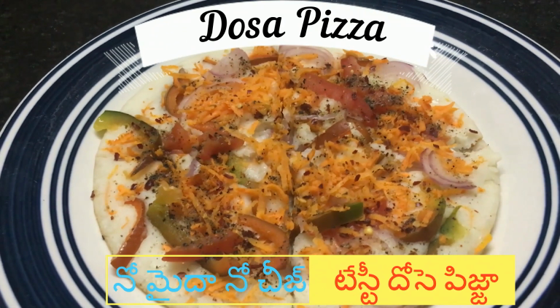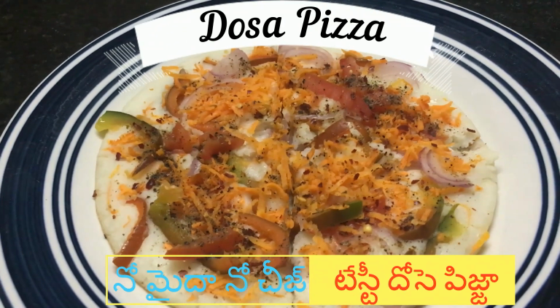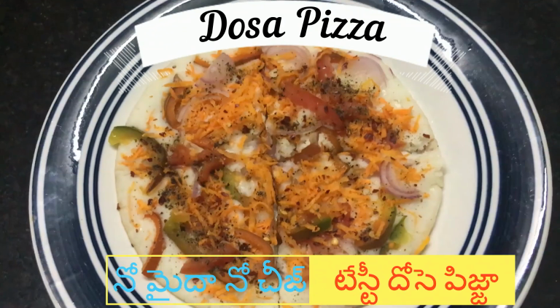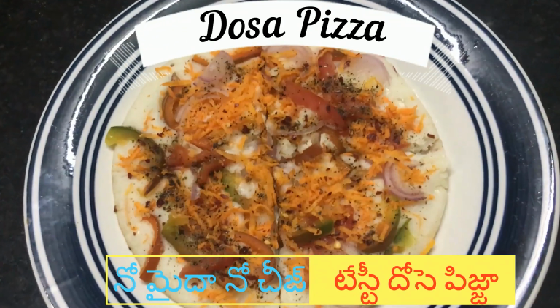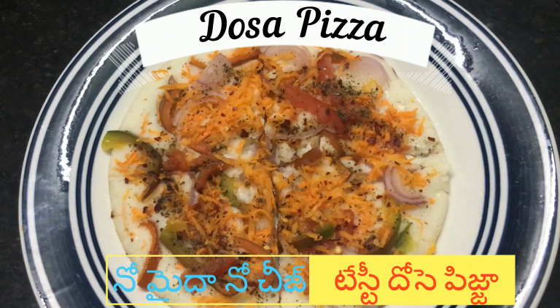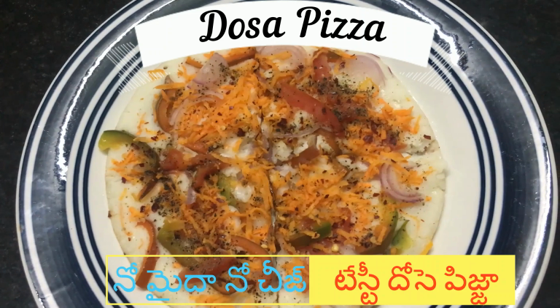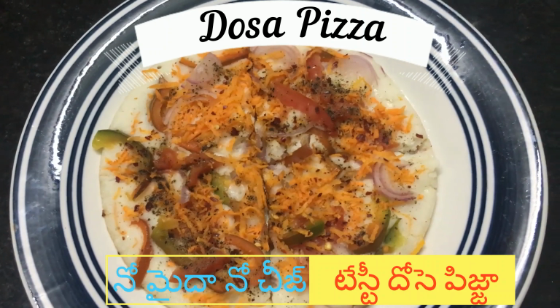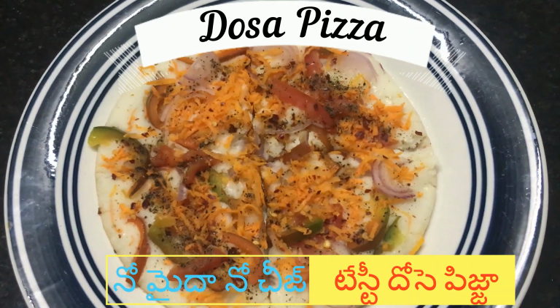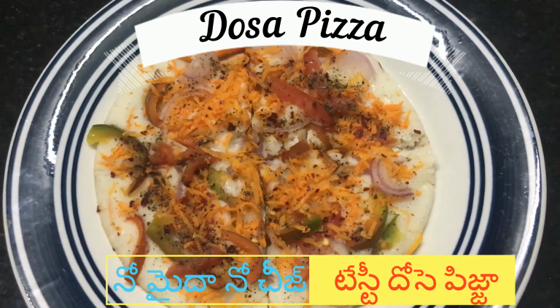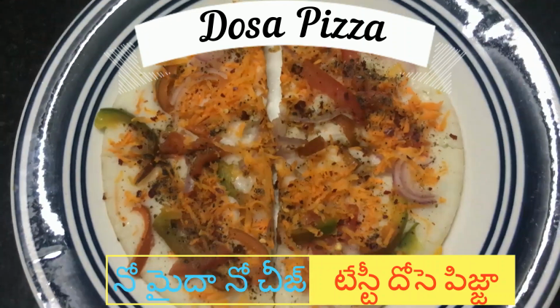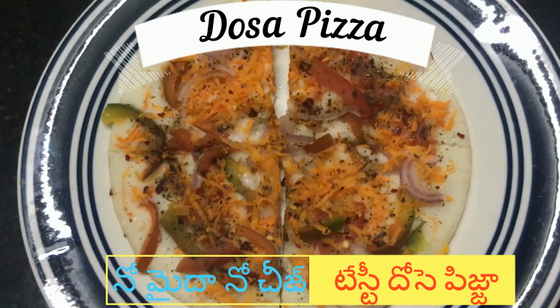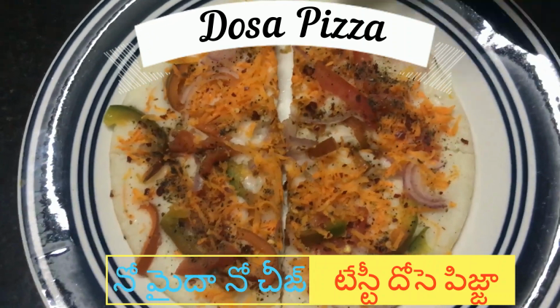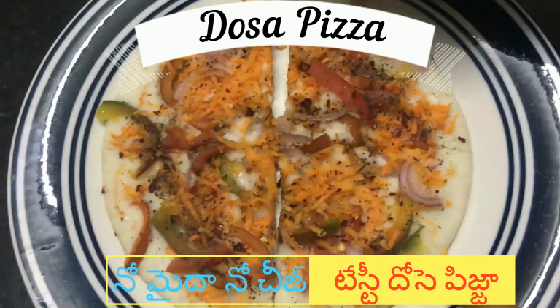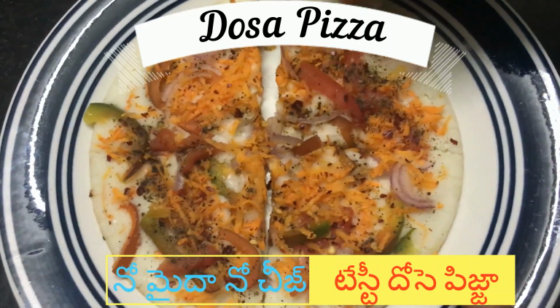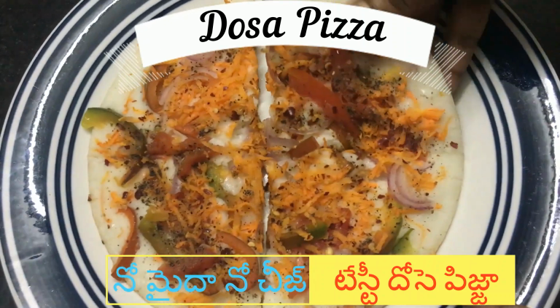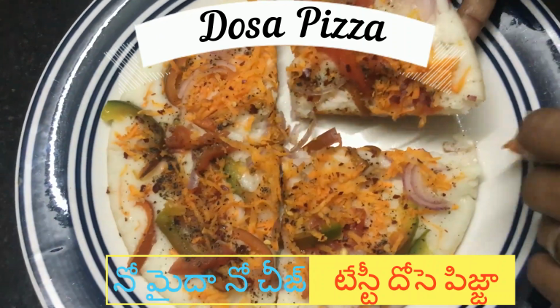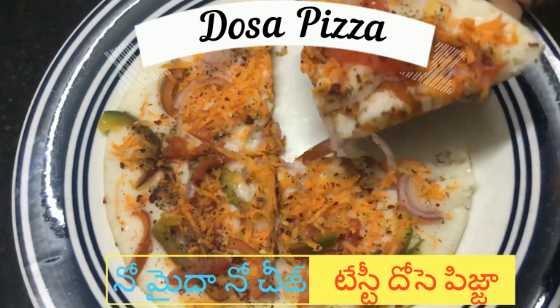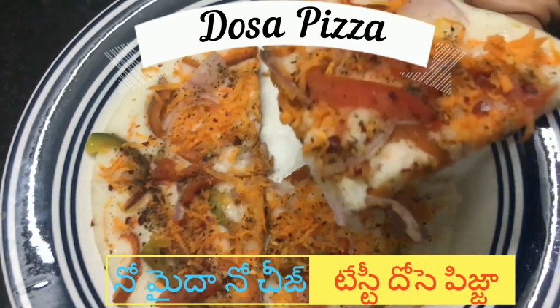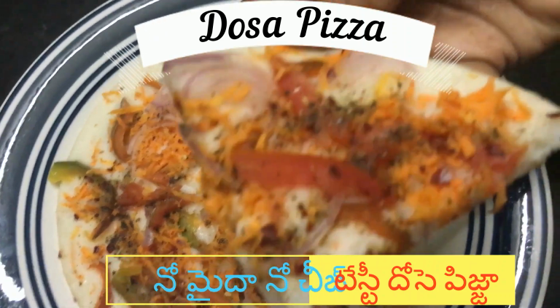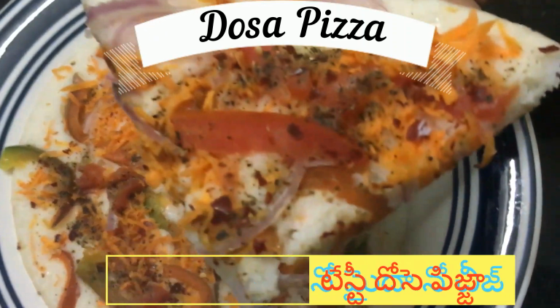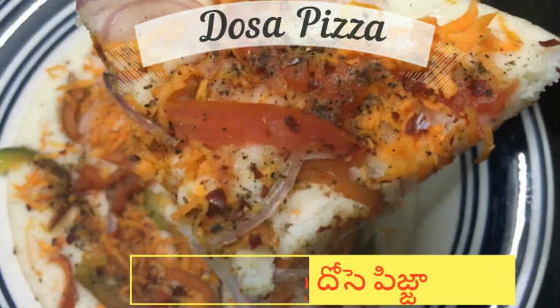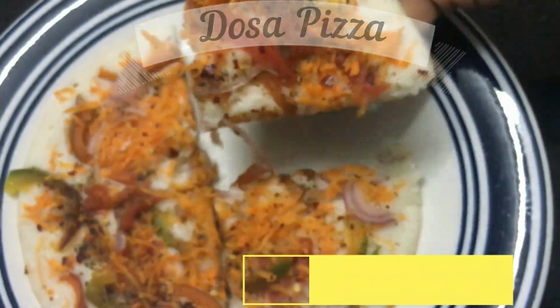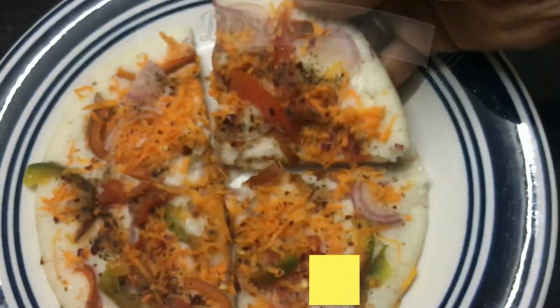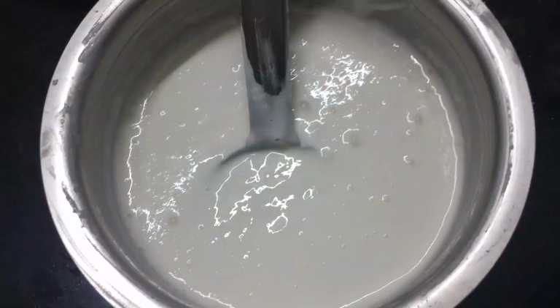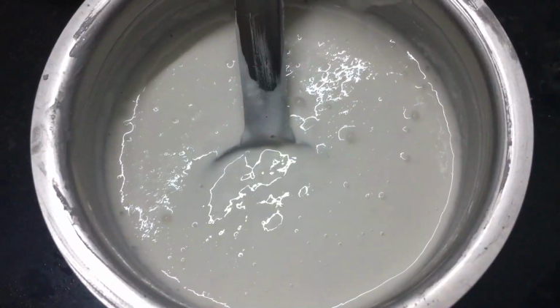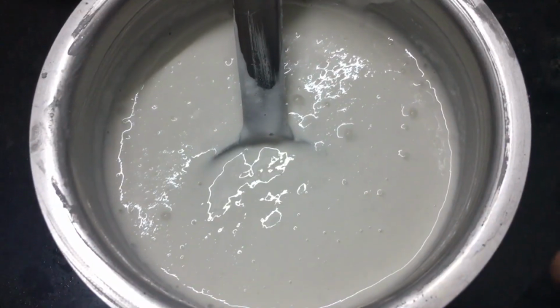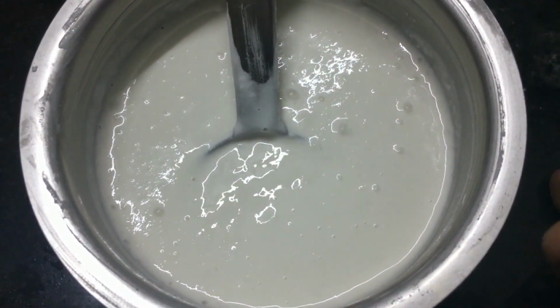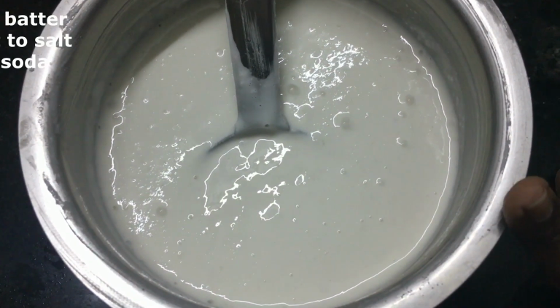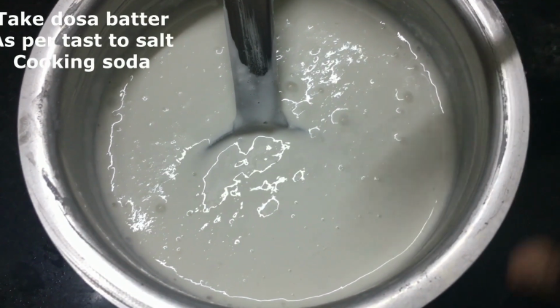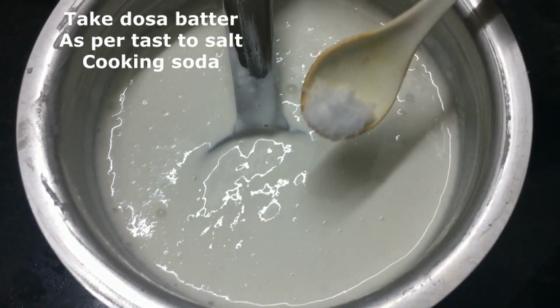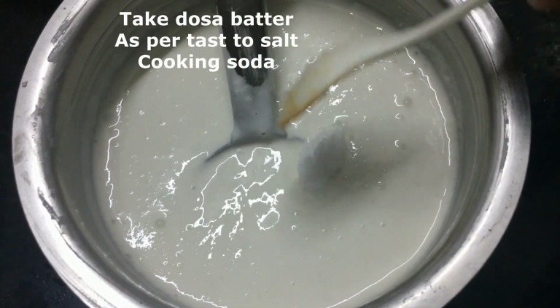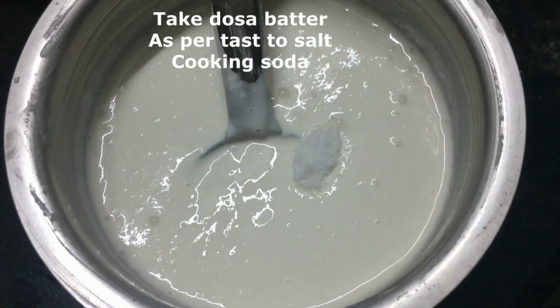Today's recipe is dough pizza — a healthy and tasty recipe. You want to make it a good choice. The dough pizza is ready to make it a better choice.